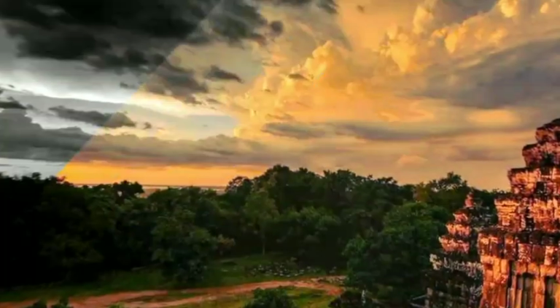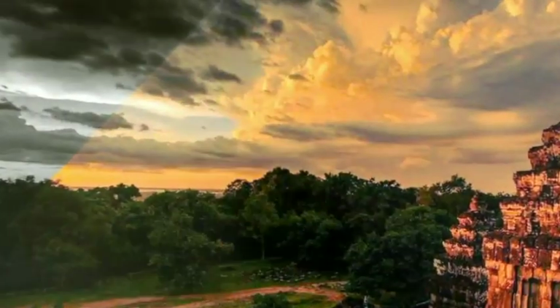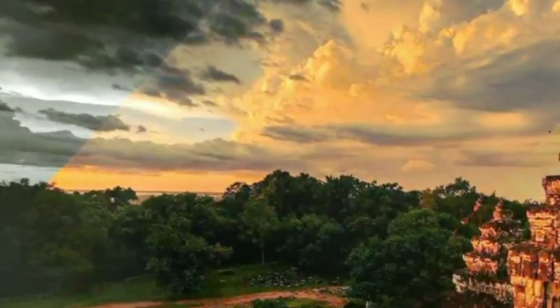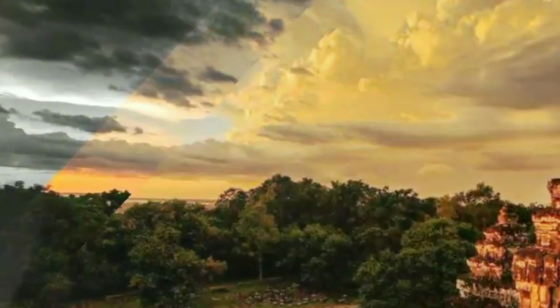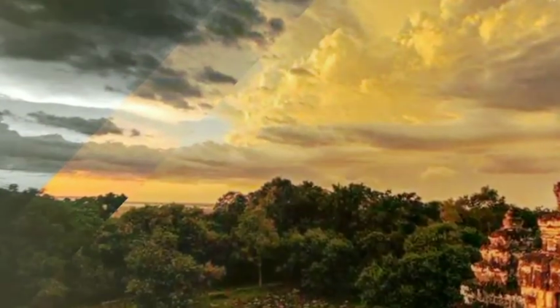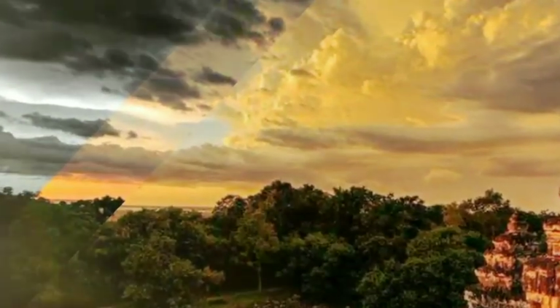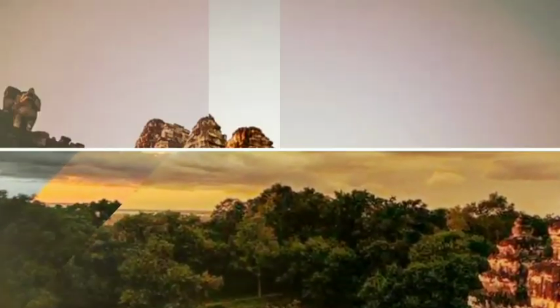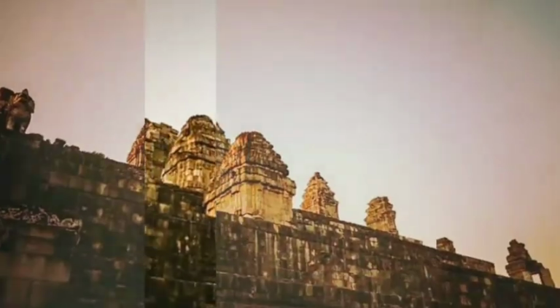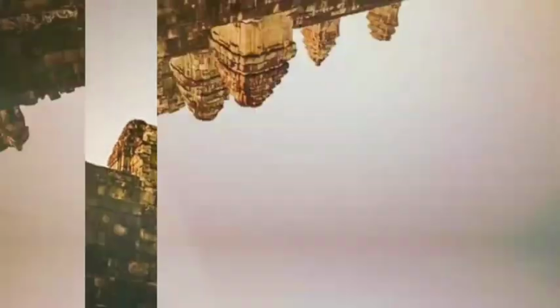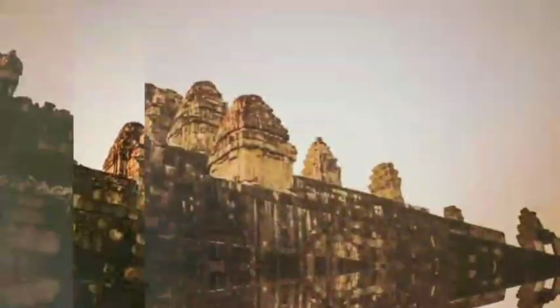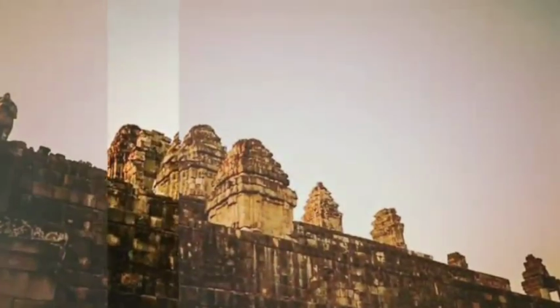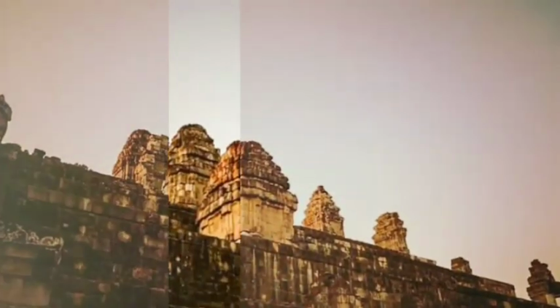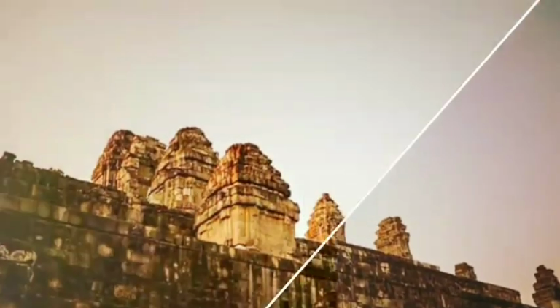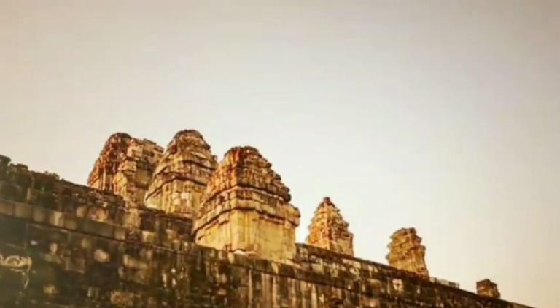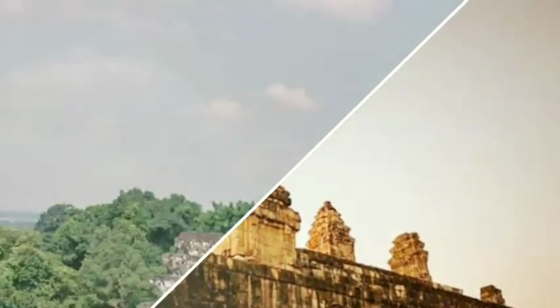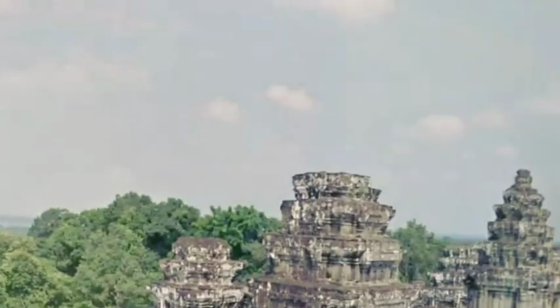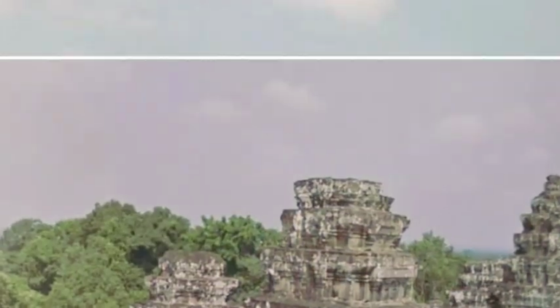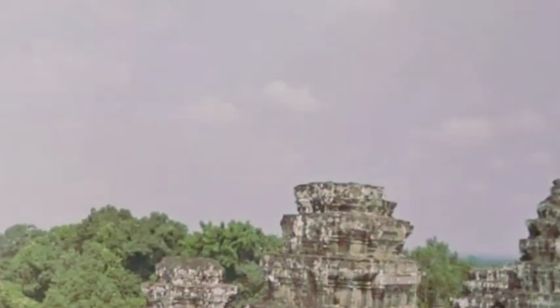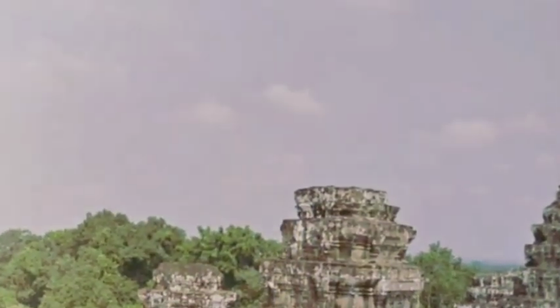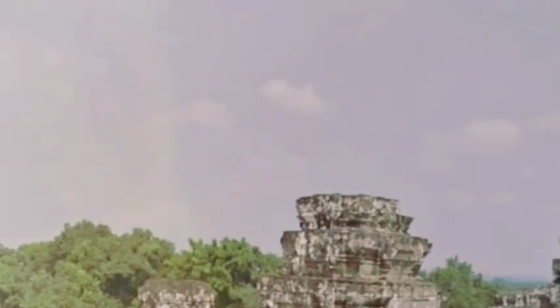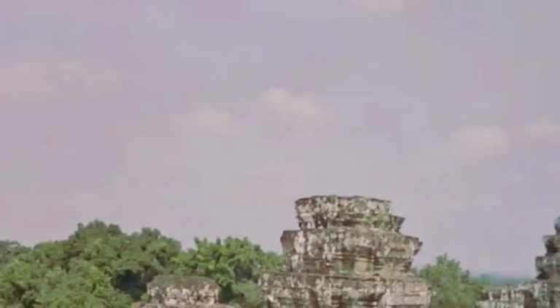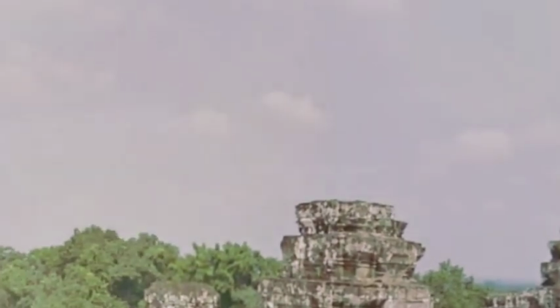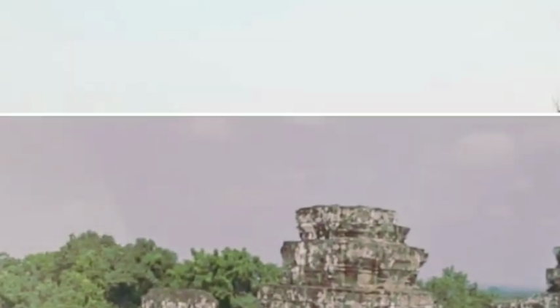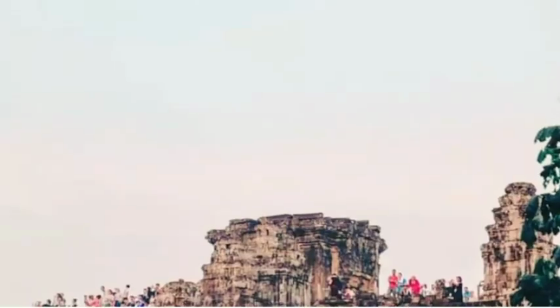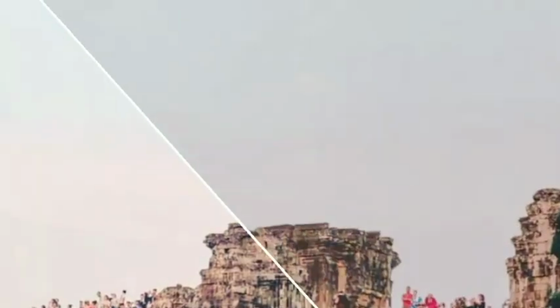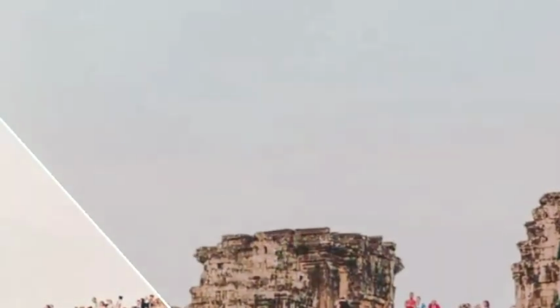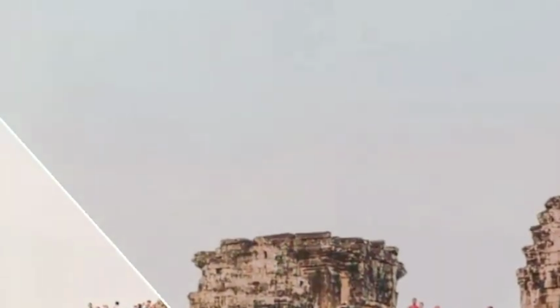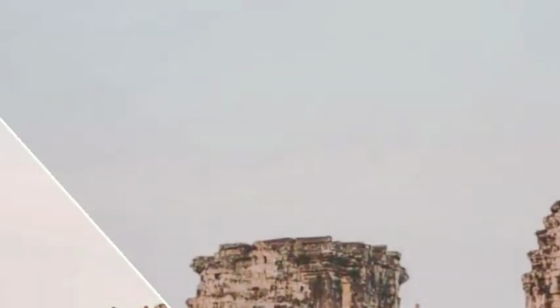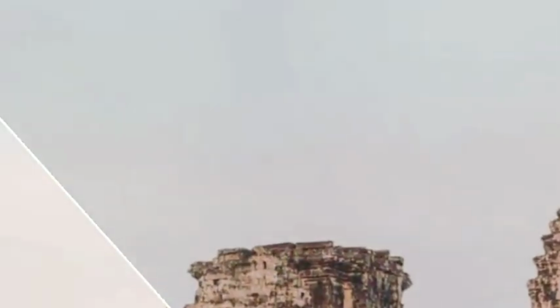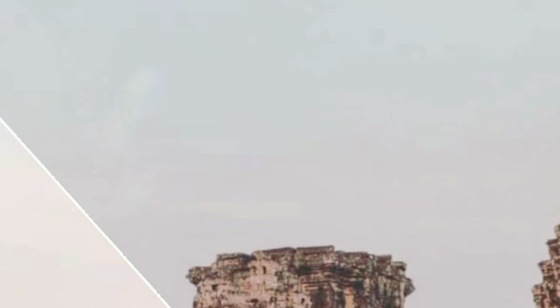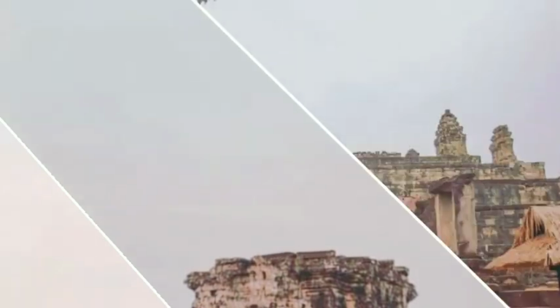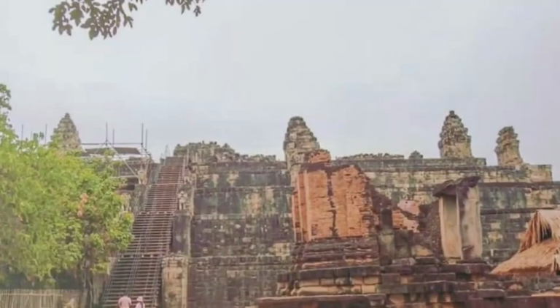The temple plan is a stepped pyramid with 60 sandstone towers rising from the corners of each of five terraces. Despite its architectural and historical significance, the temple is popular today mainly for its panoramic view of Angkor Wat, particularly at sunset.